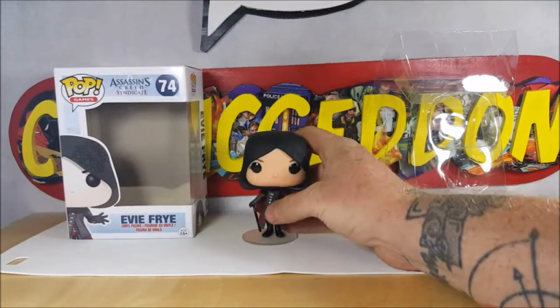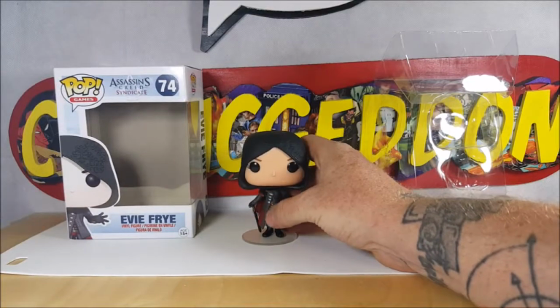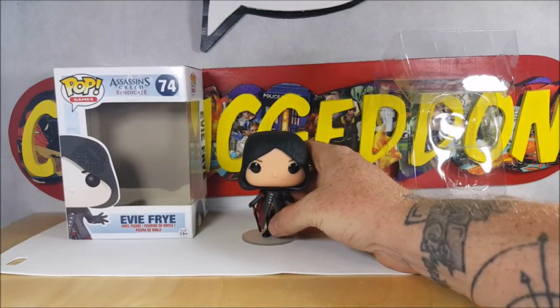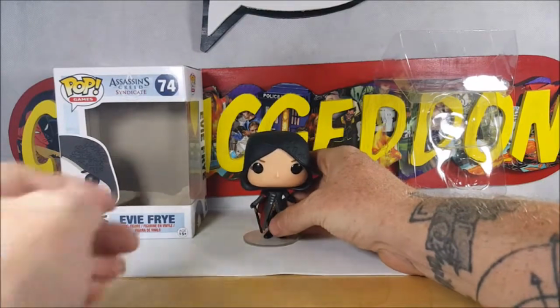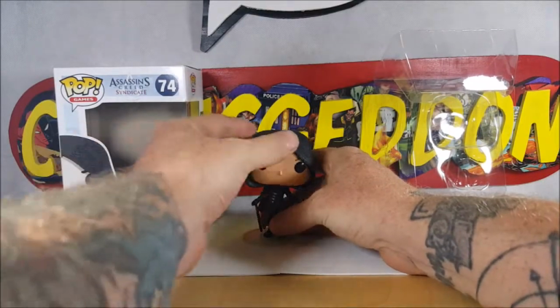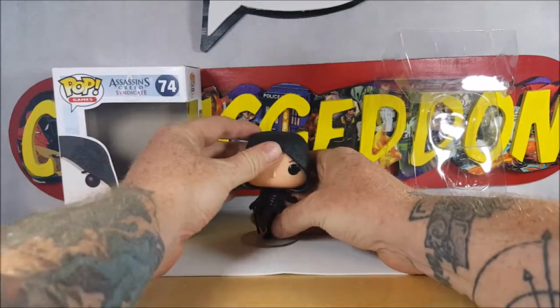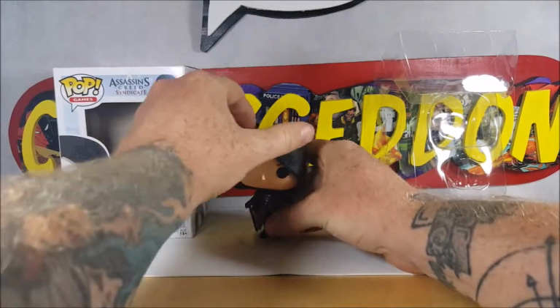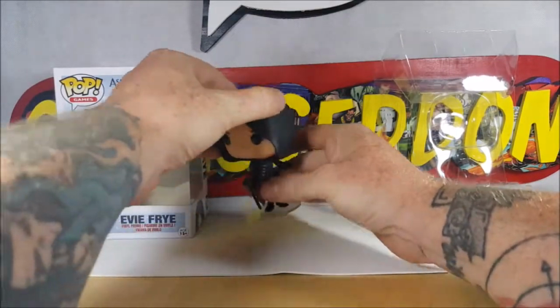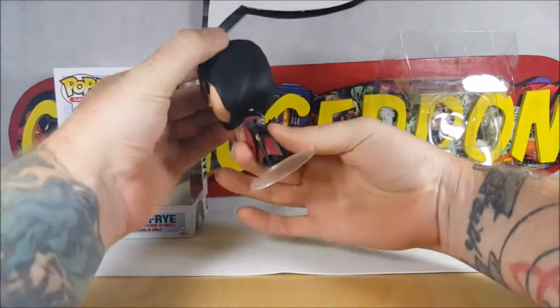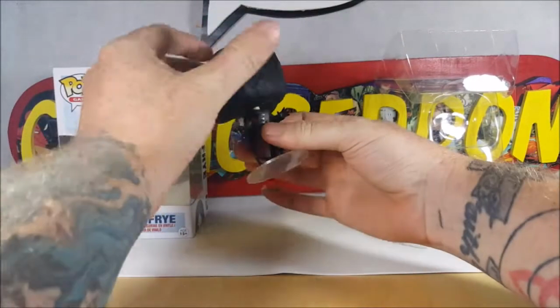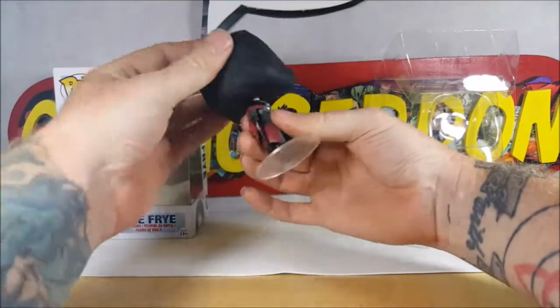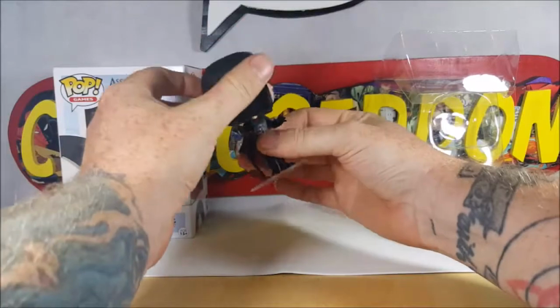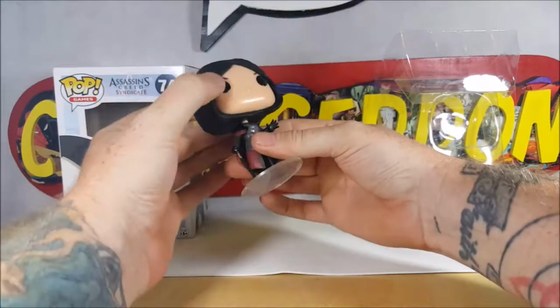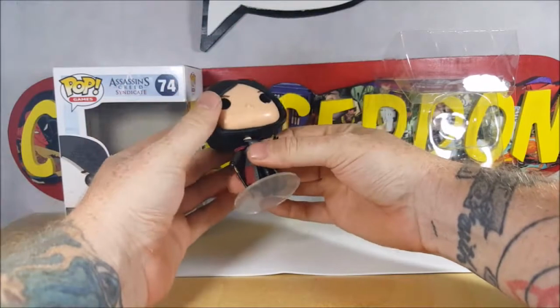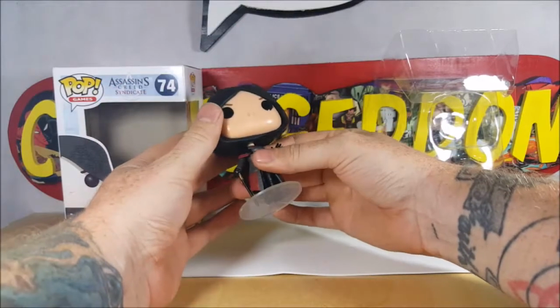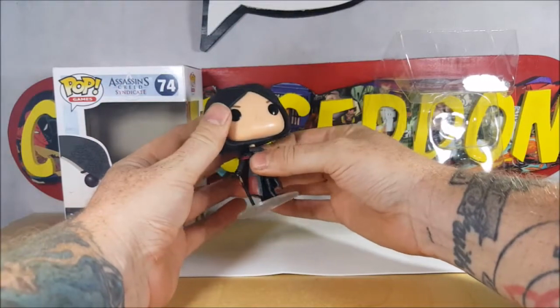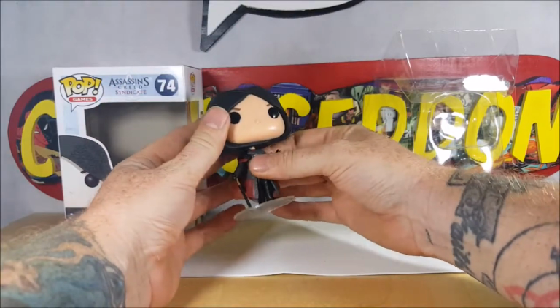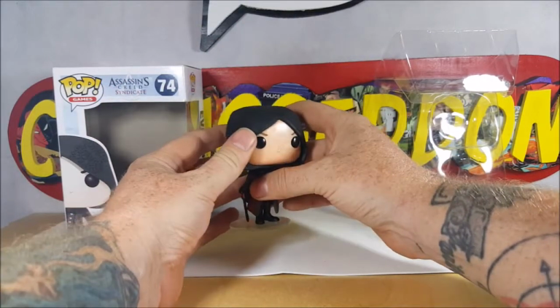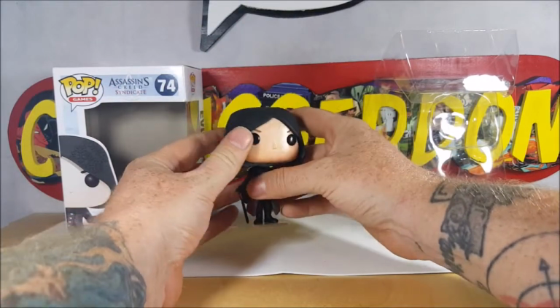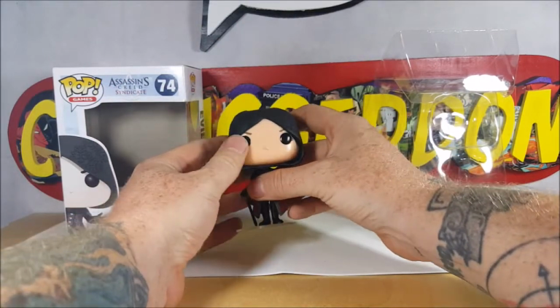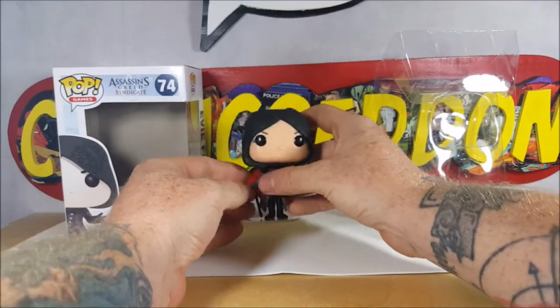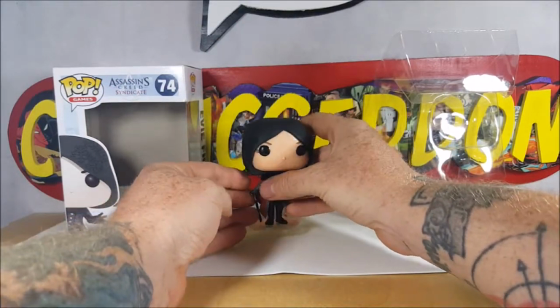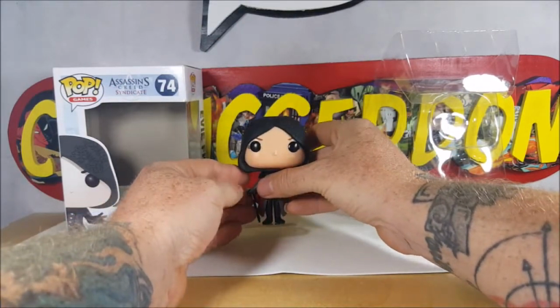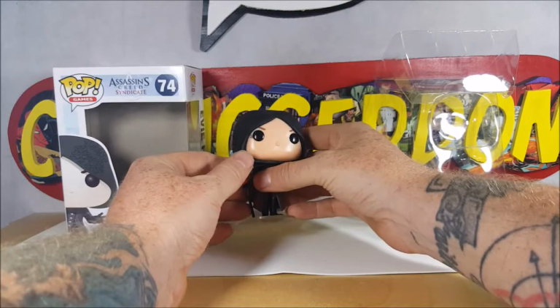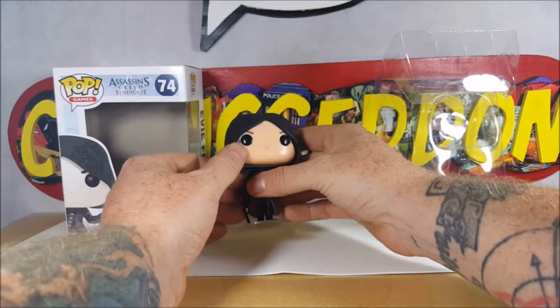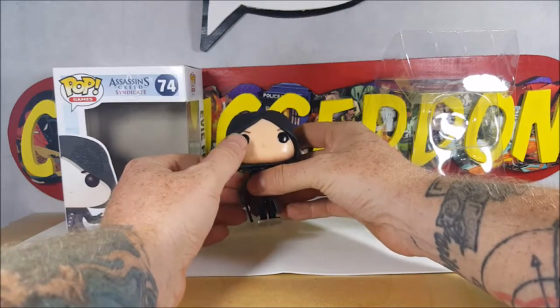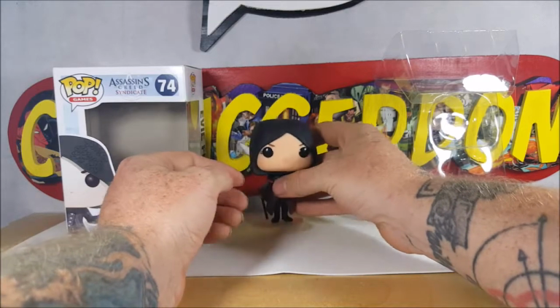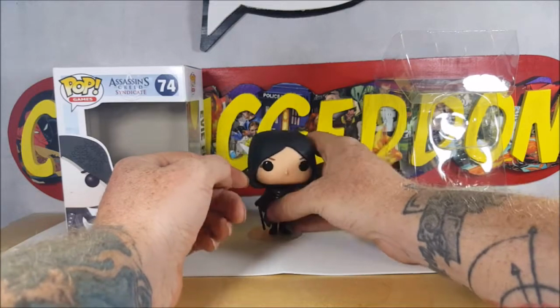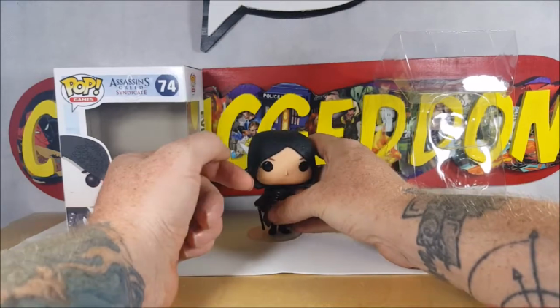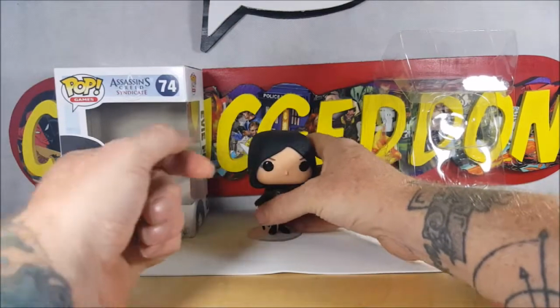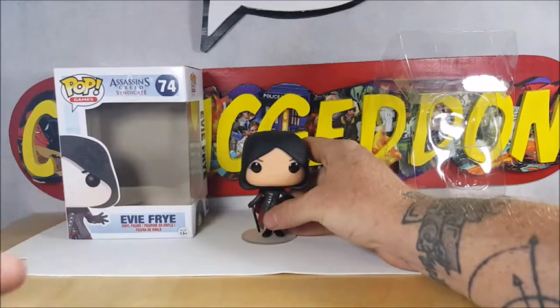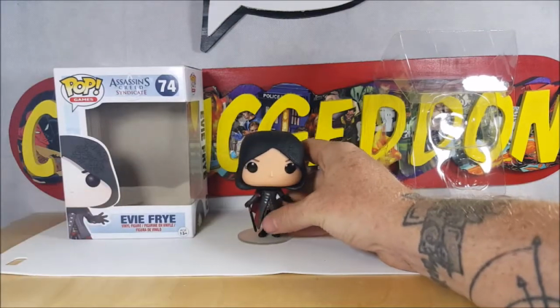And her head does turn all the way around, as with most pops — no hindrance at all. Got the big black eyes. Eyelashes and eyebrows stand out really nice.